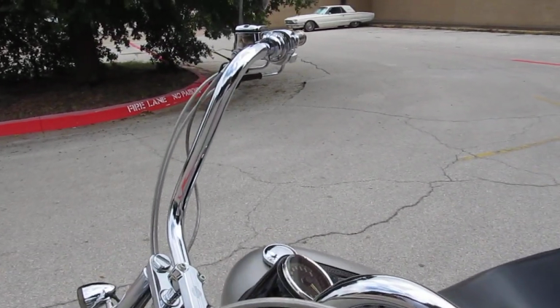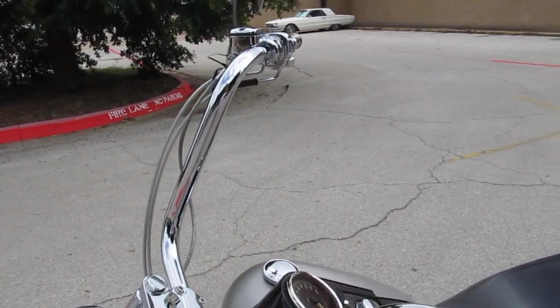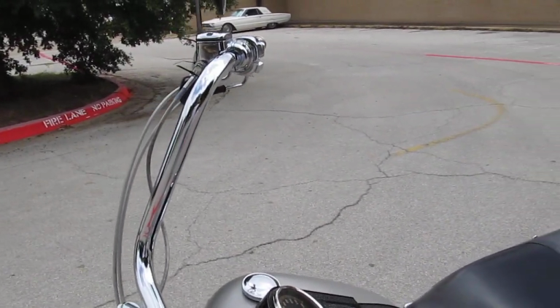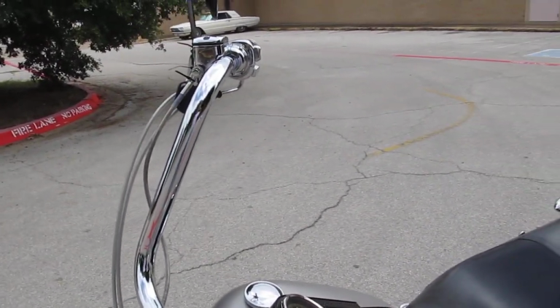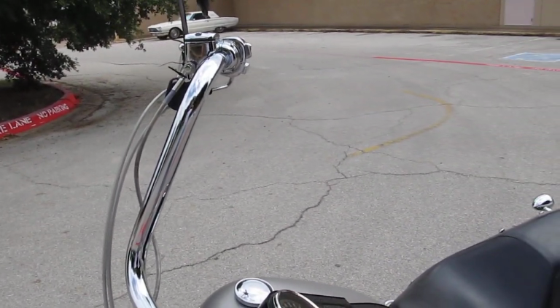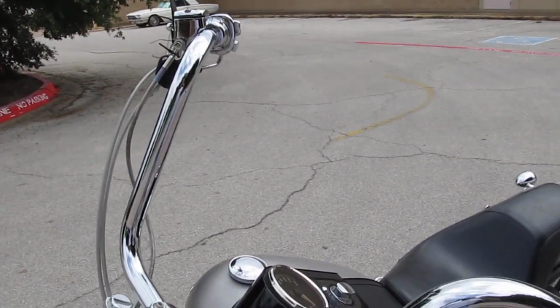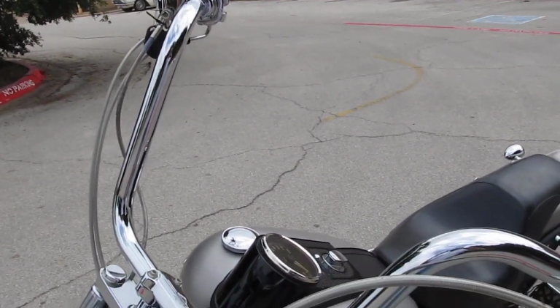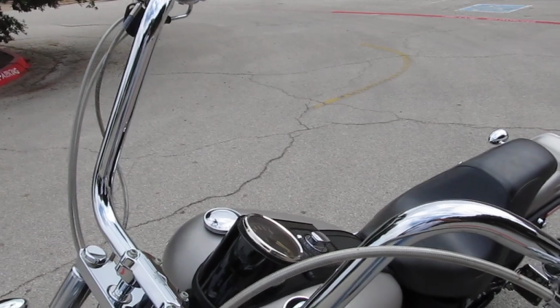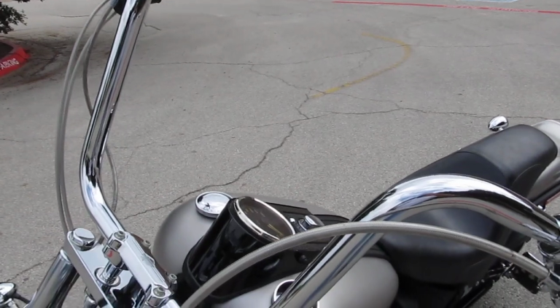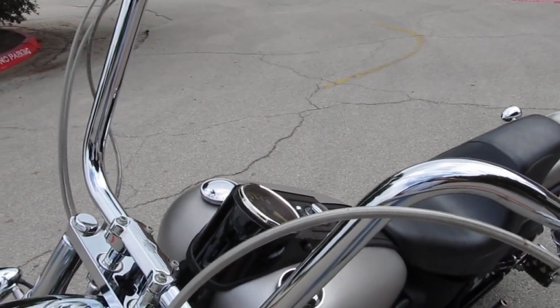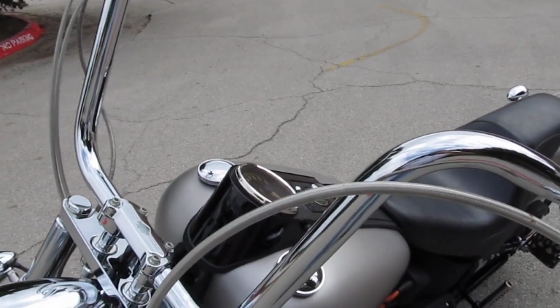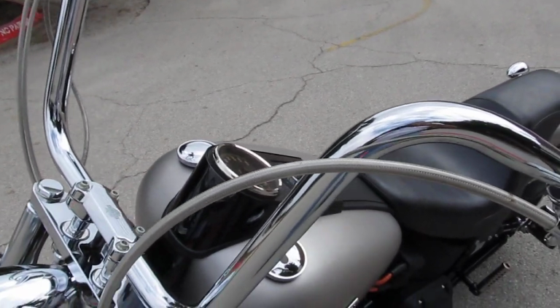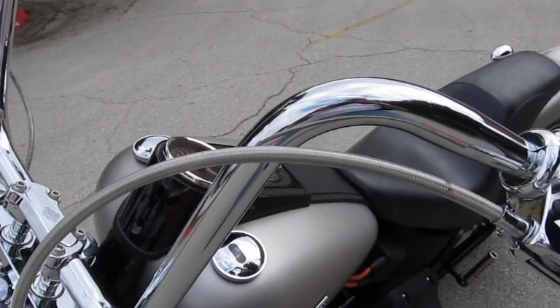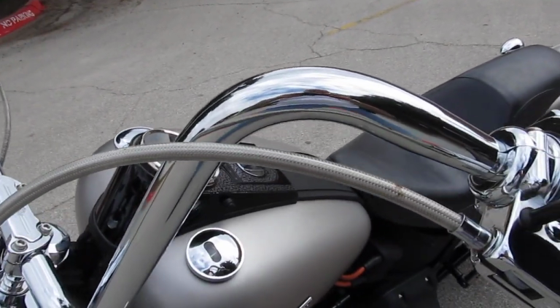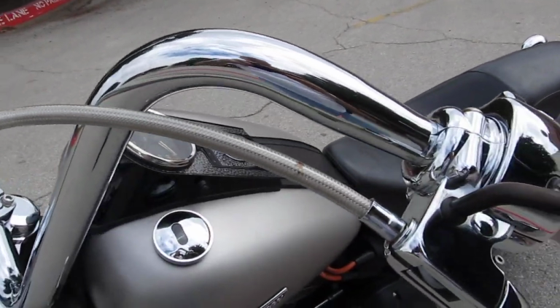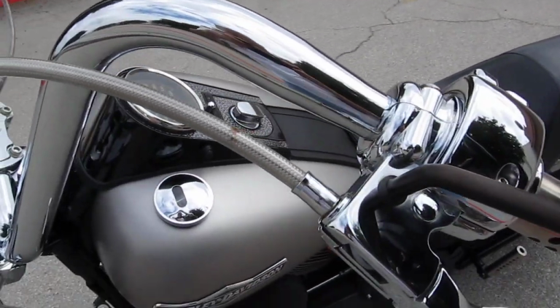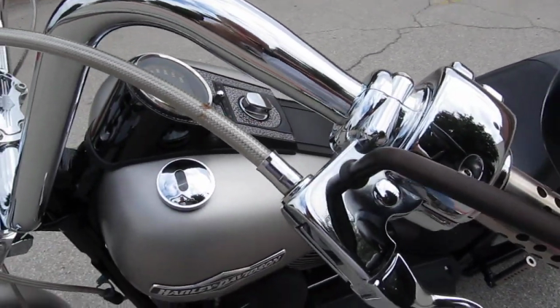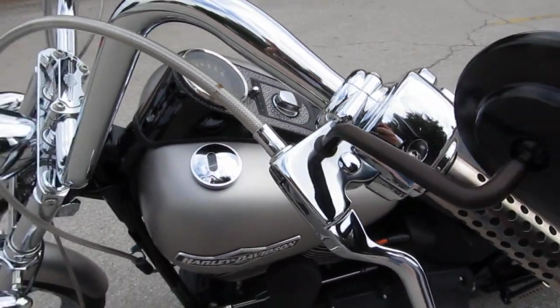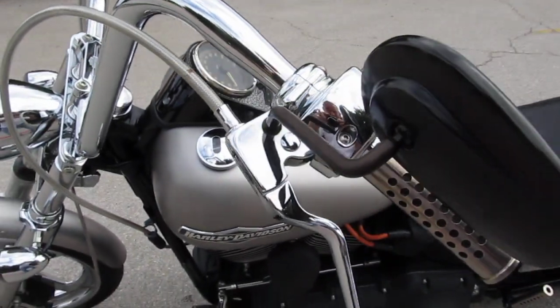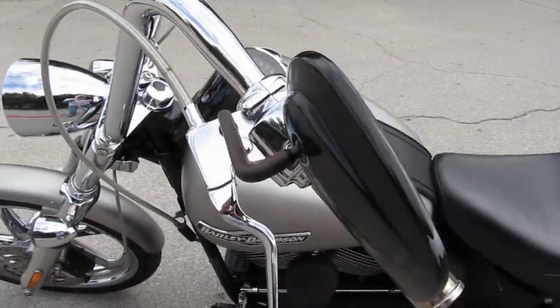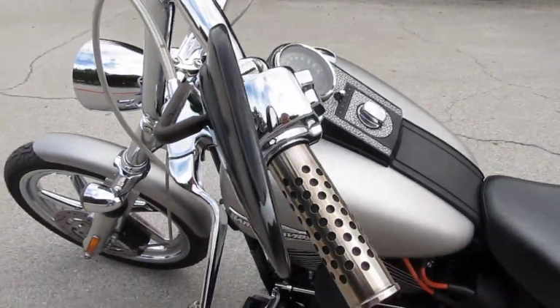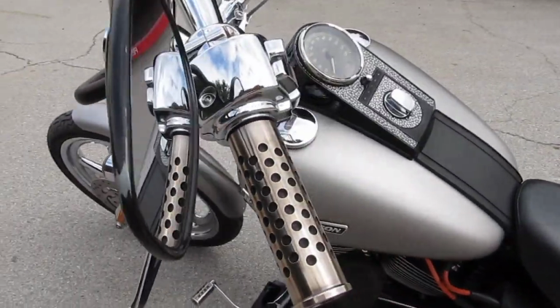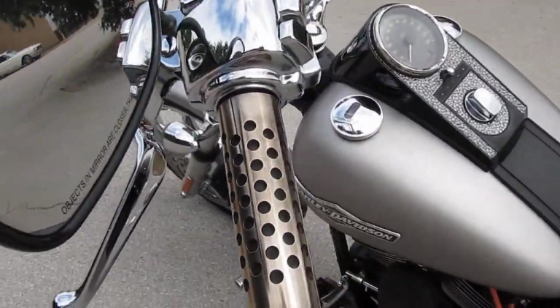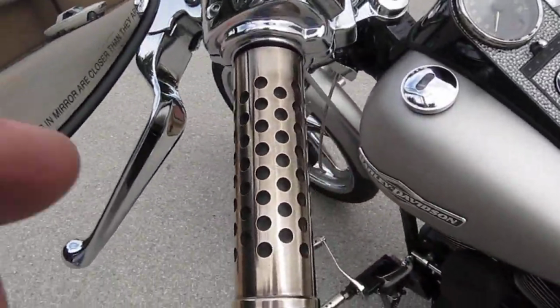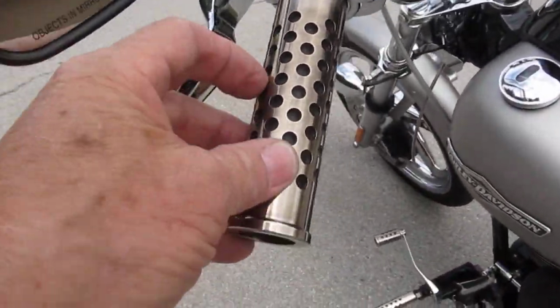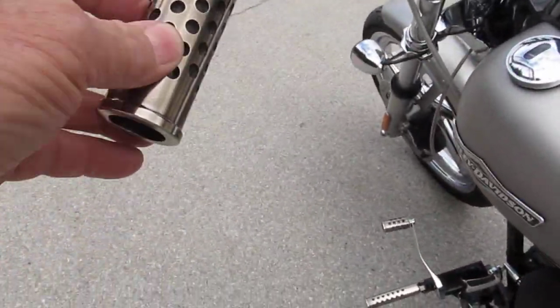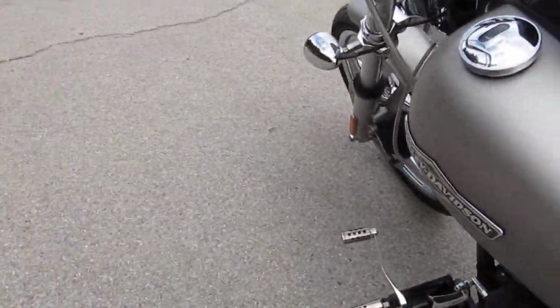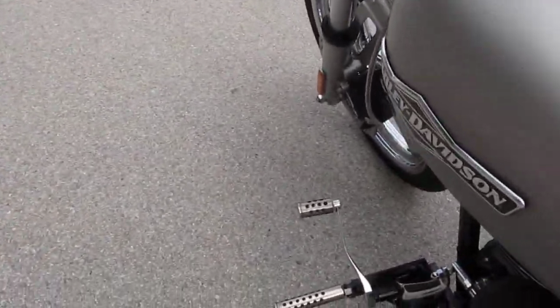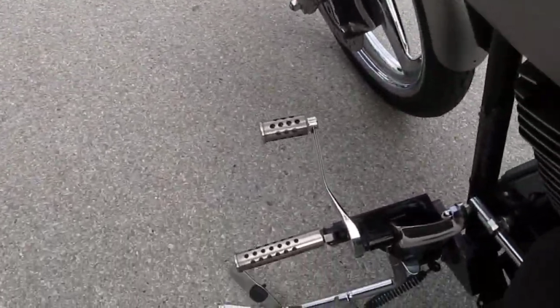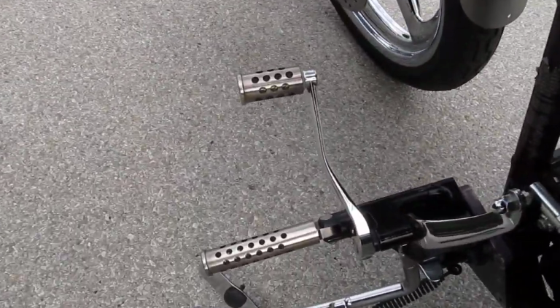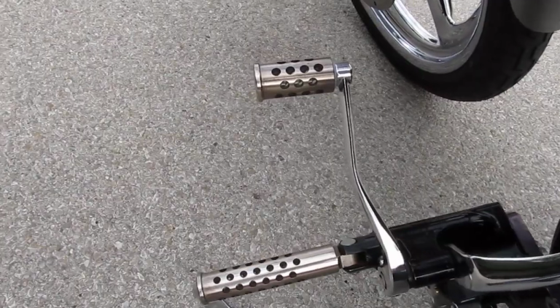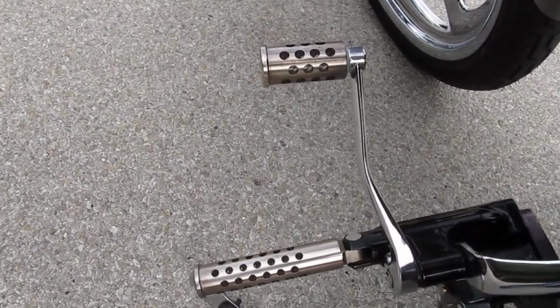The bike's got several upgrades on it. It's got these ape hangers with steel braided lines, chrome switch housings, aftermarket hand grips with matching forward mount pegs and levers.